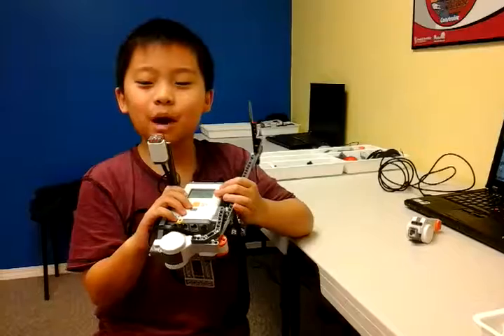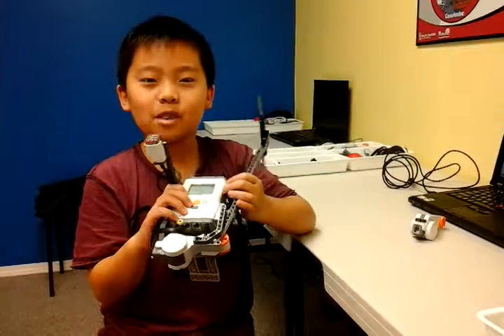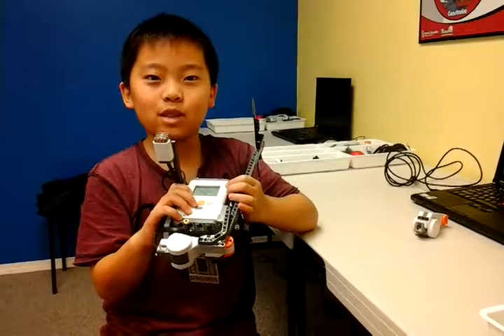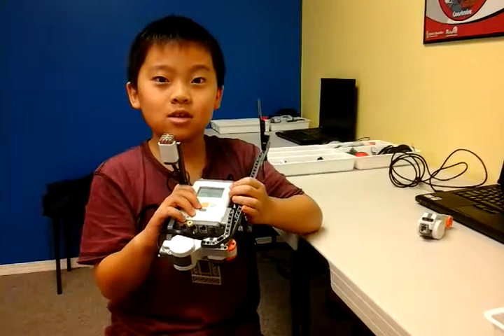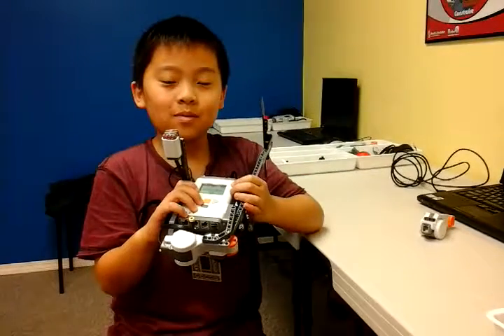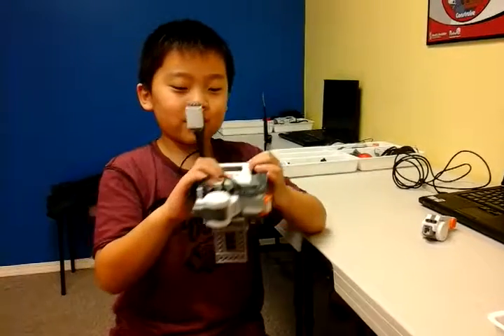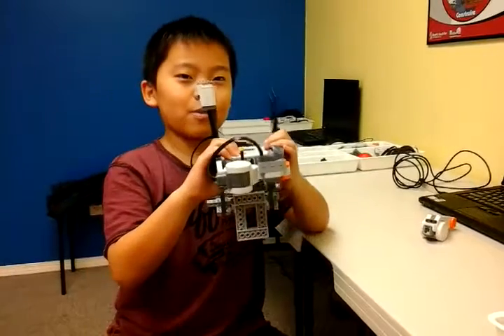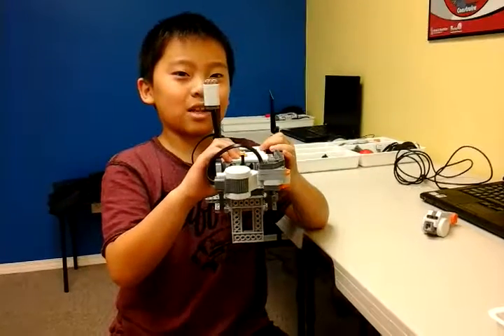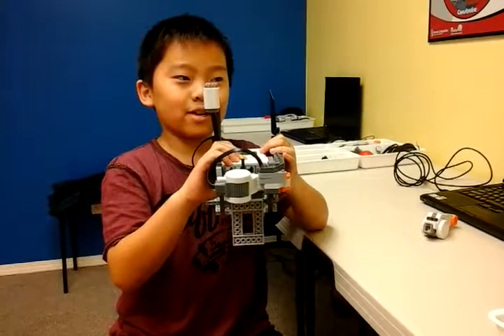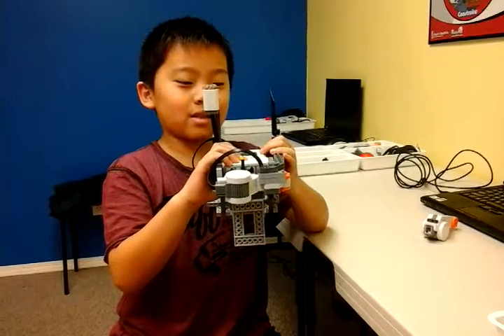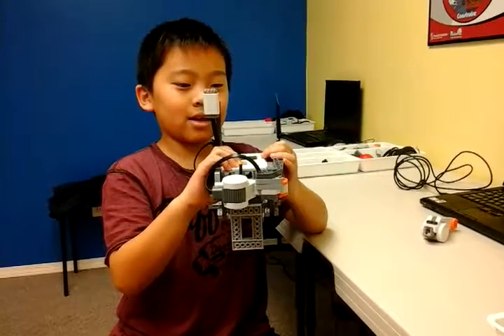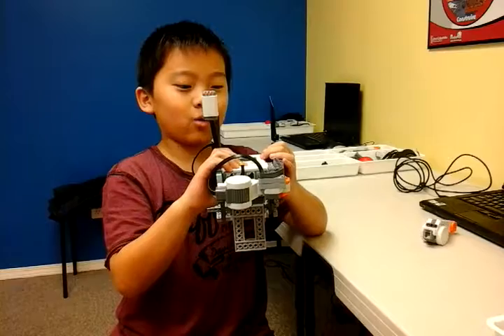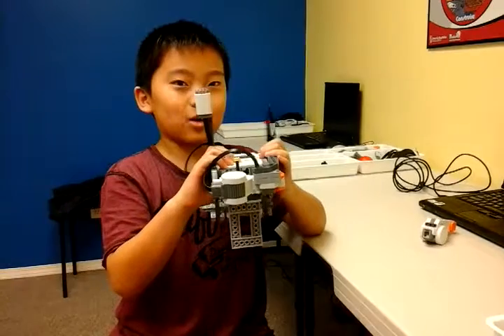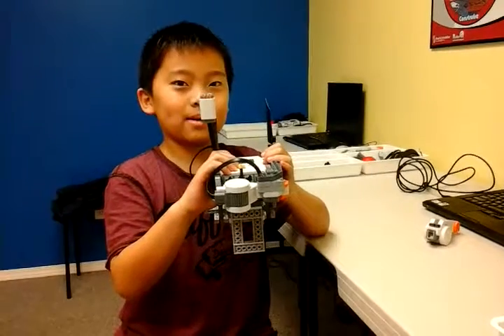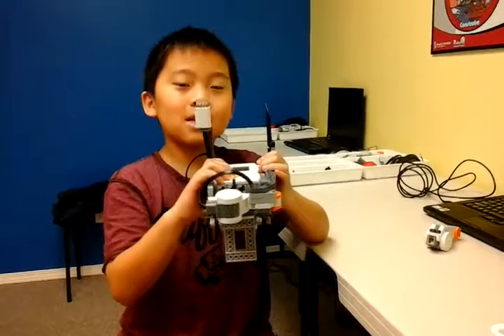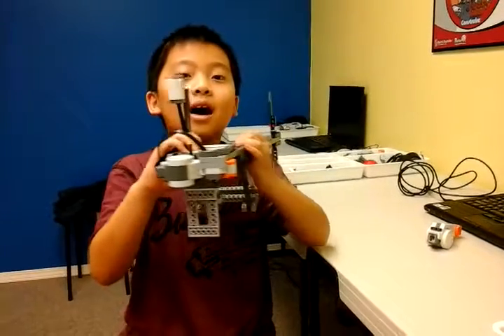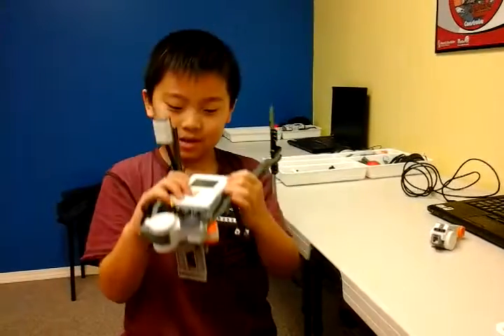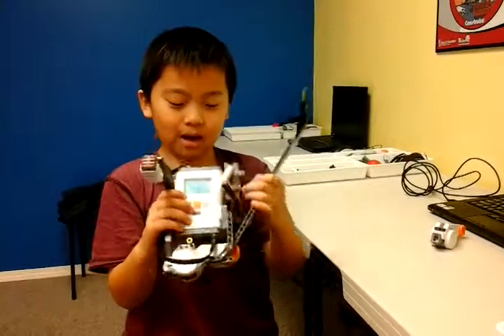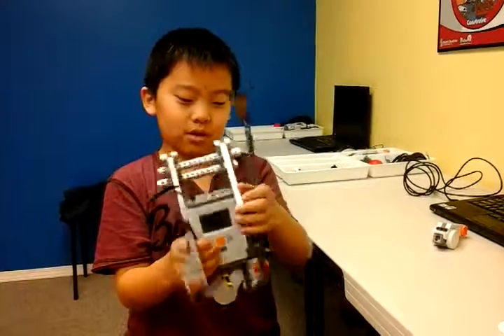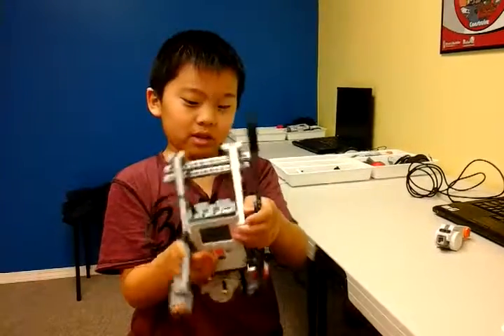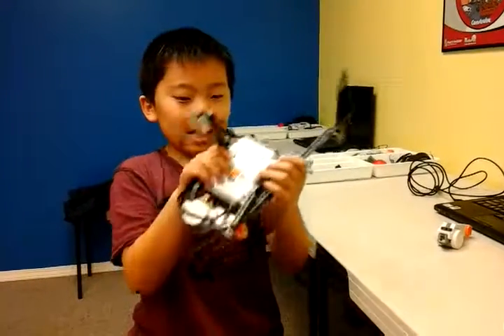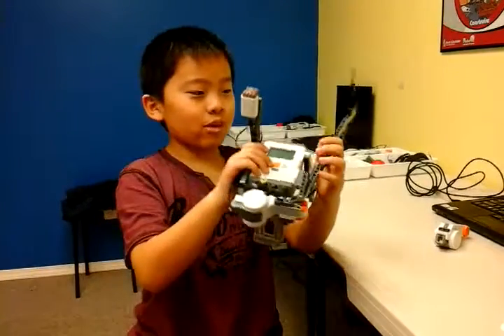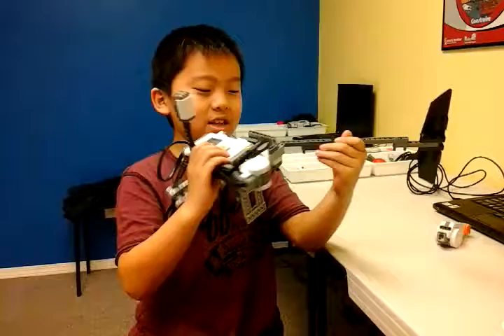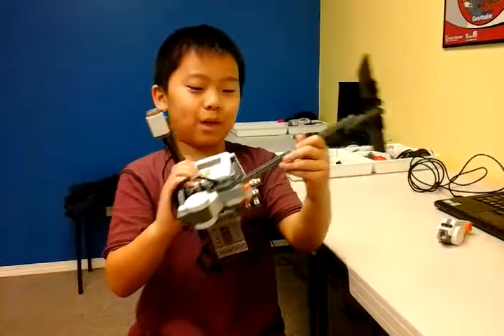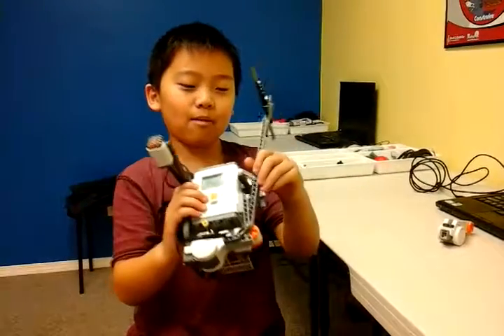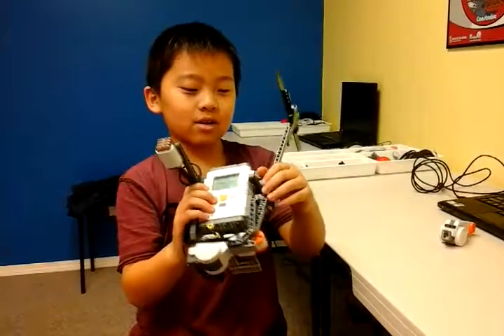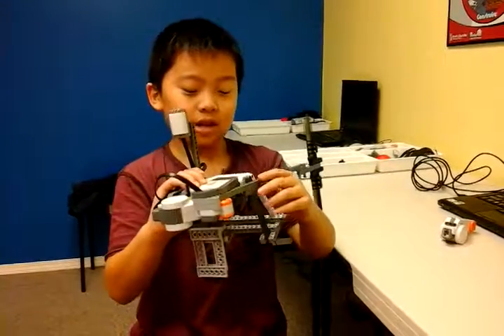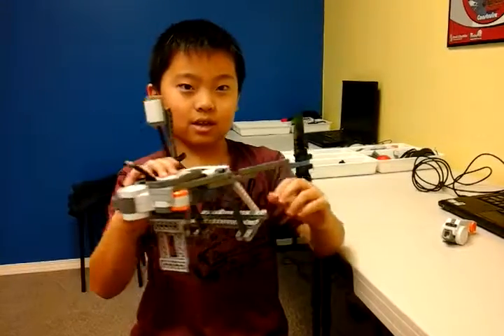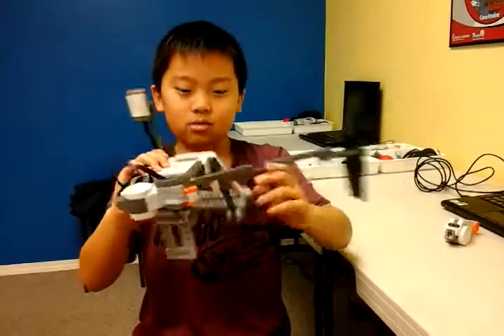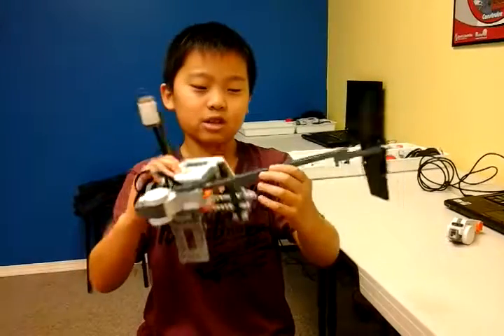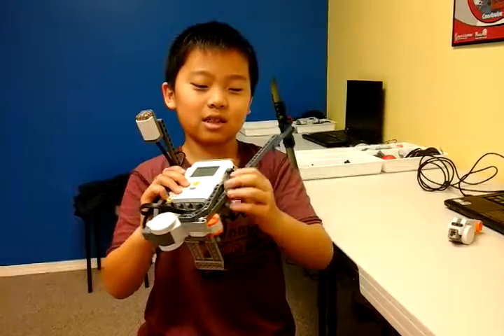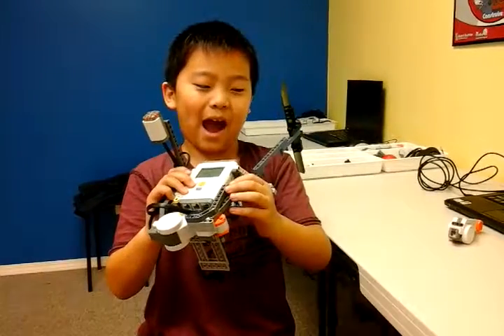My name is Elvis. Today I built this. It was originally a baseball batter — as you can see, this was originally the bat.